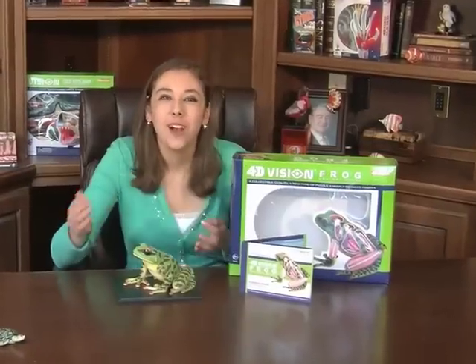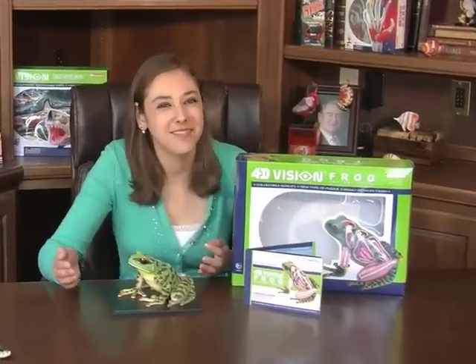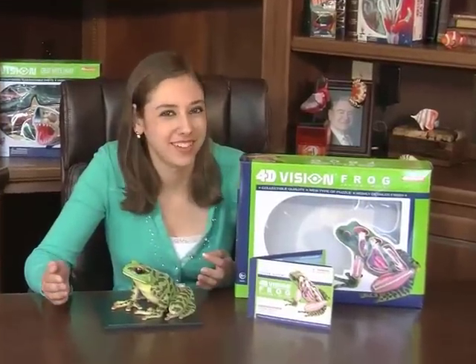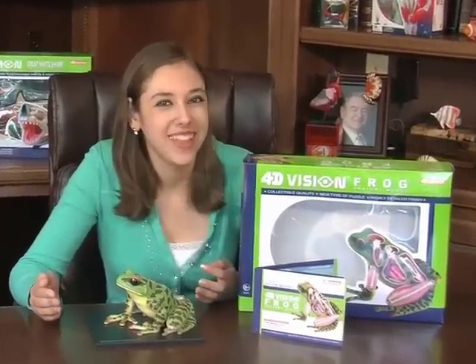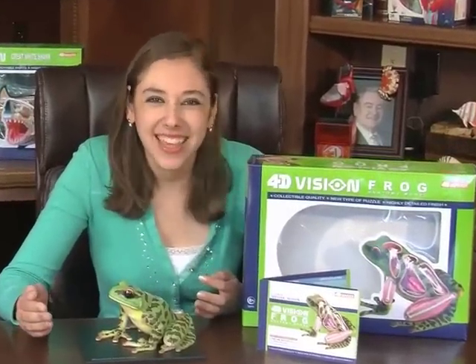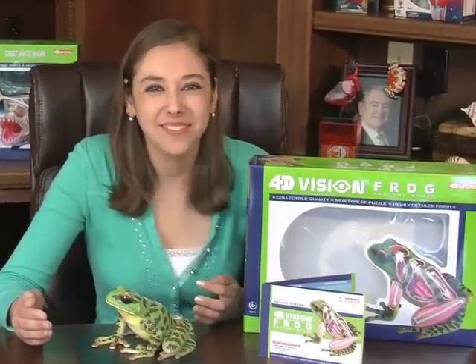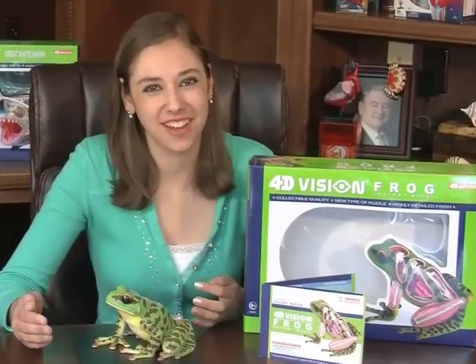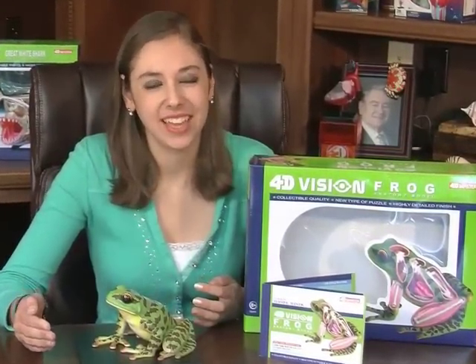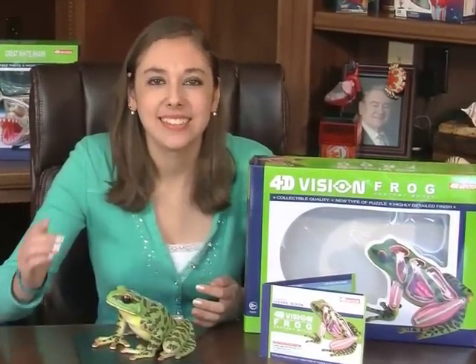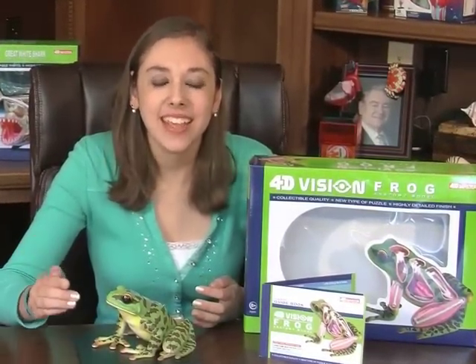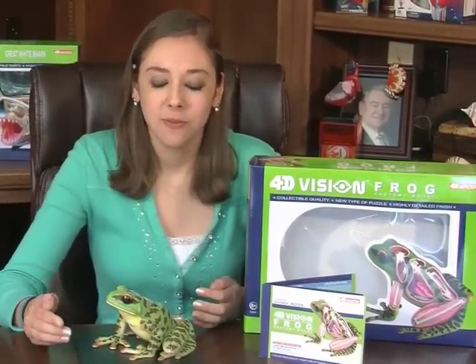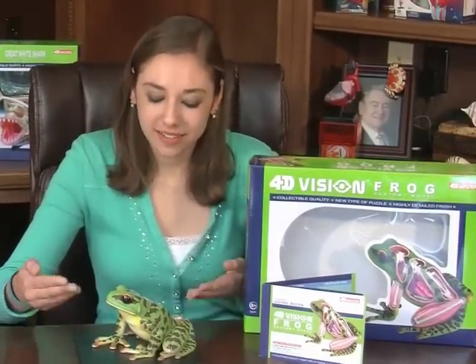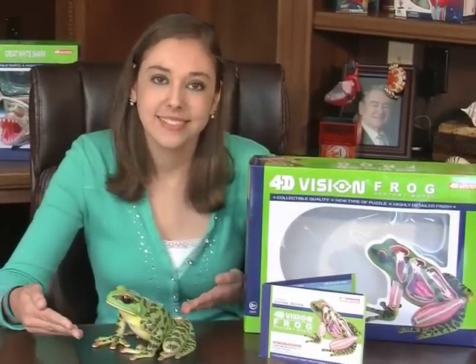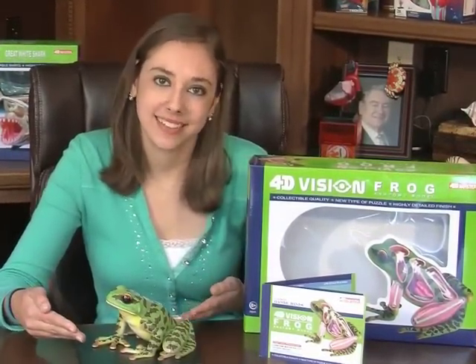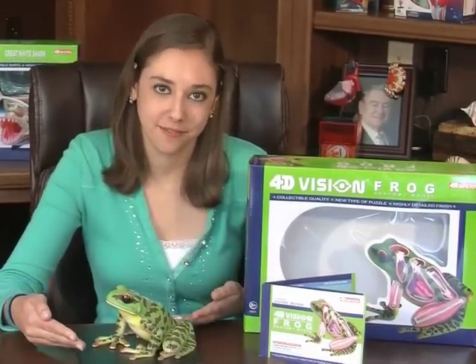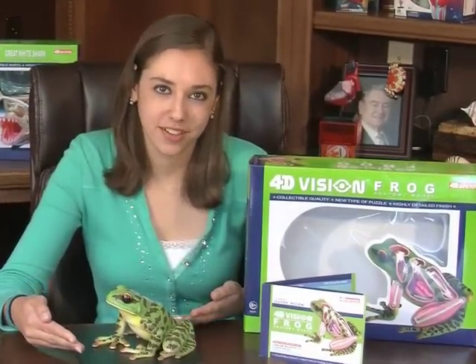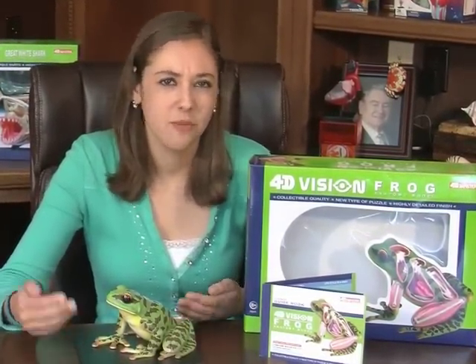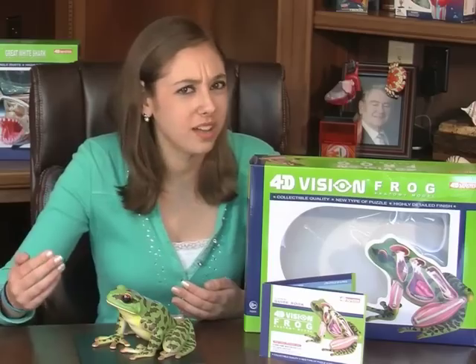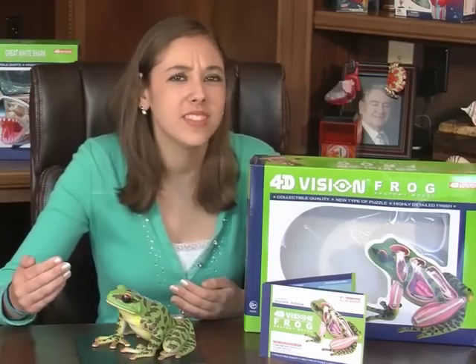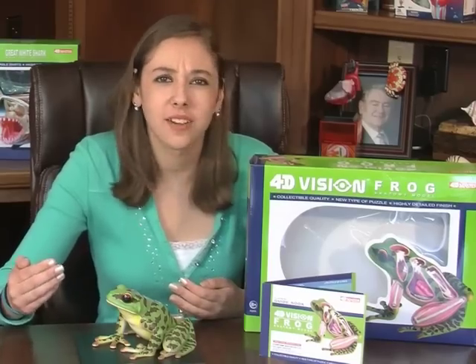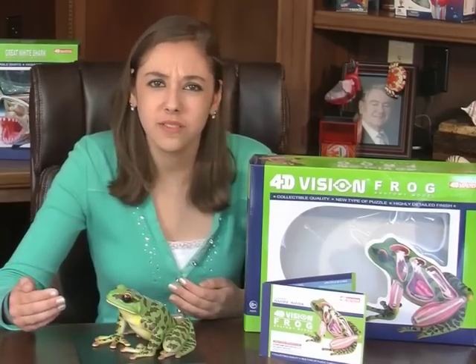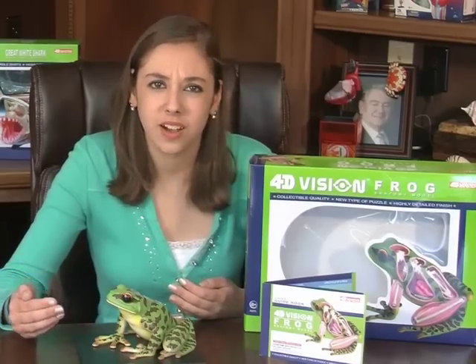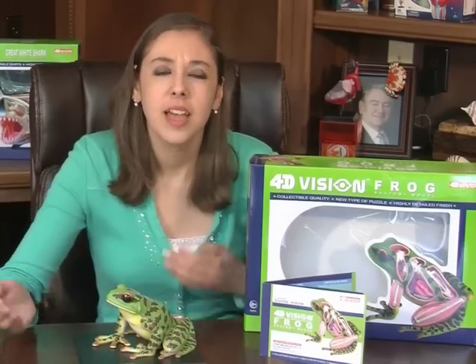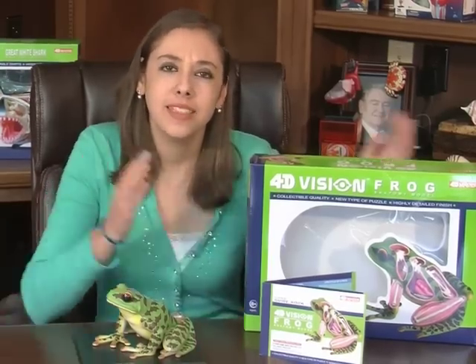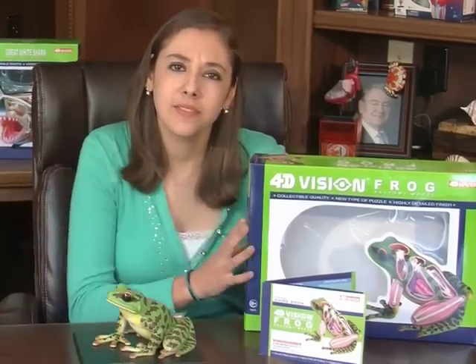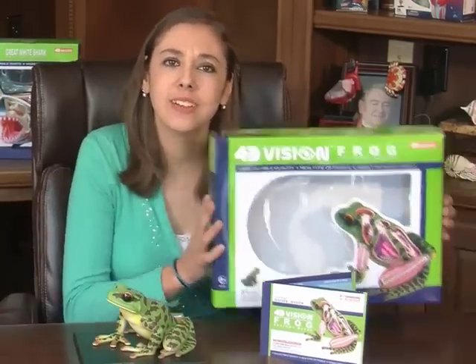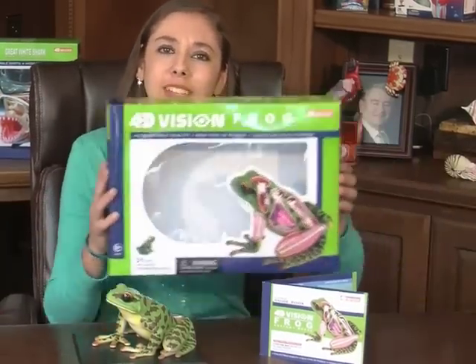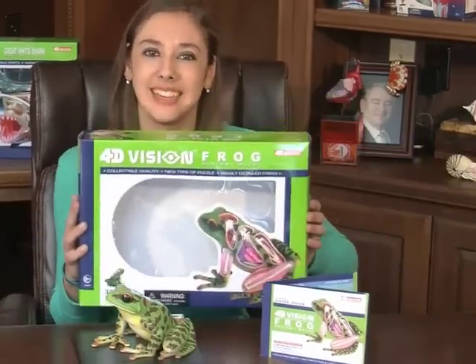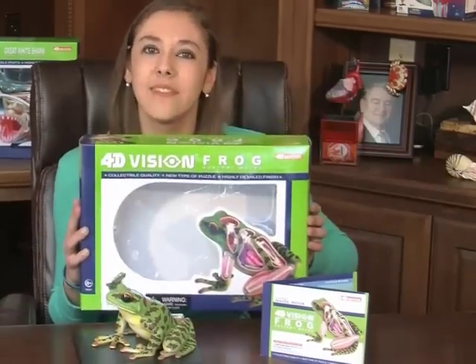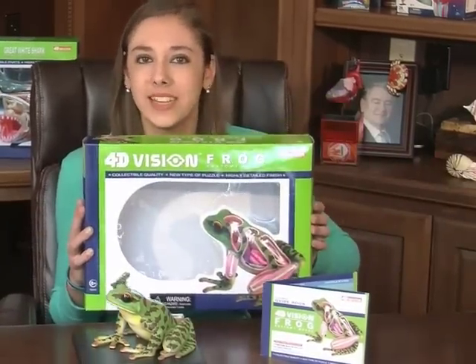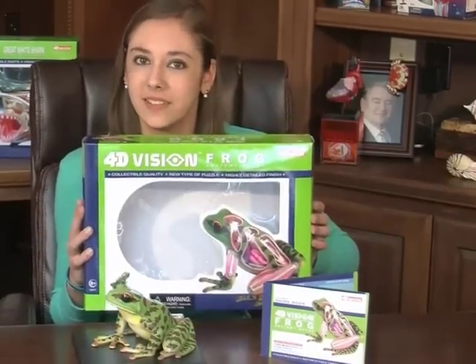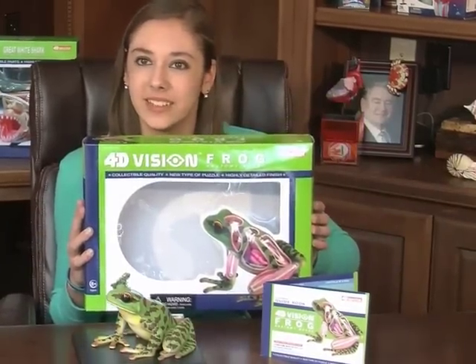Welcome, welcome. Thank you for coming. Today we are going to dissect a frog — well, not a real frog, but this 4D Vision Kit from Tedco Toys.